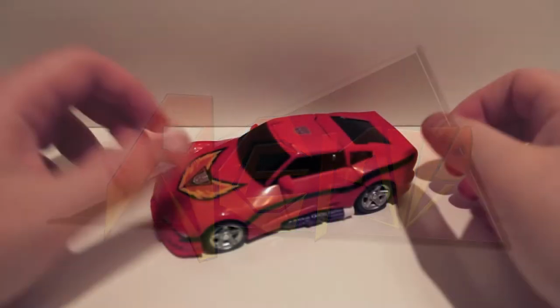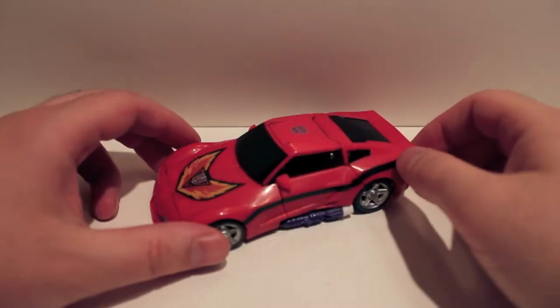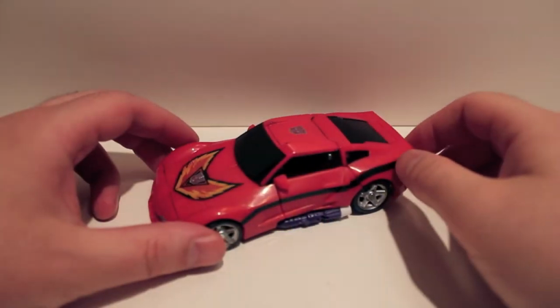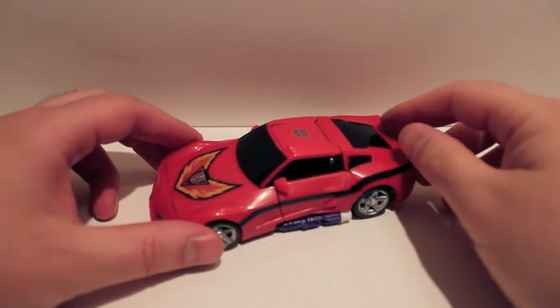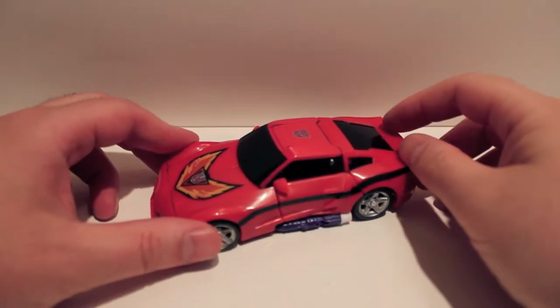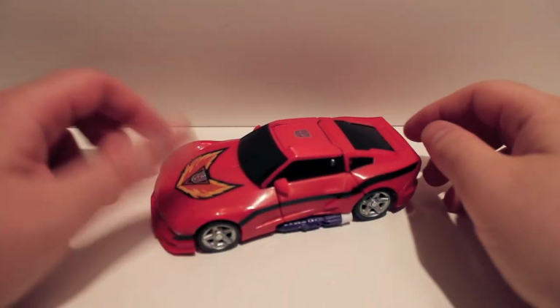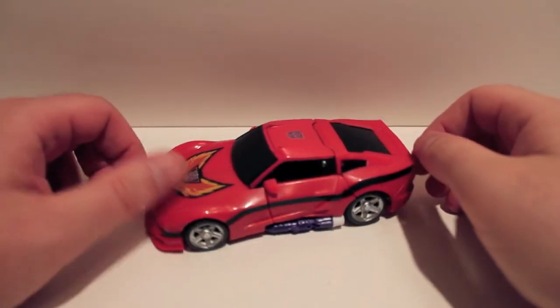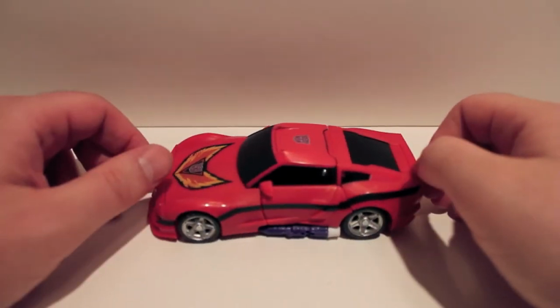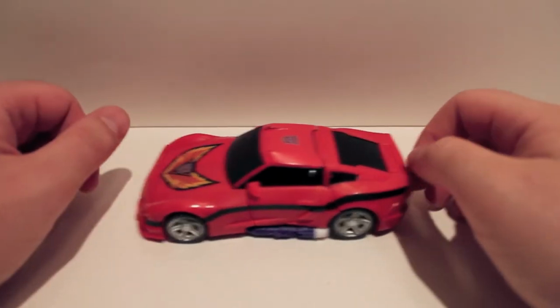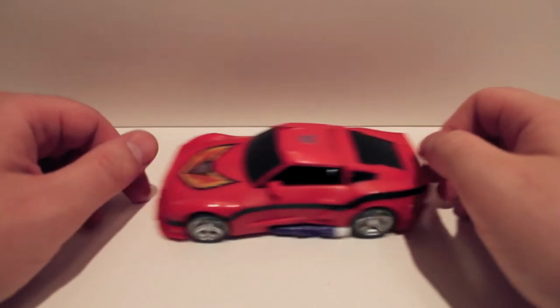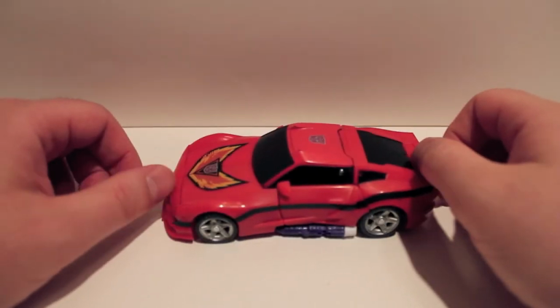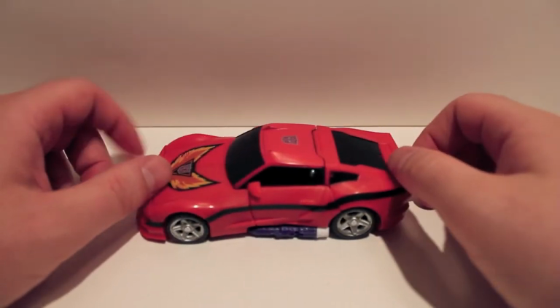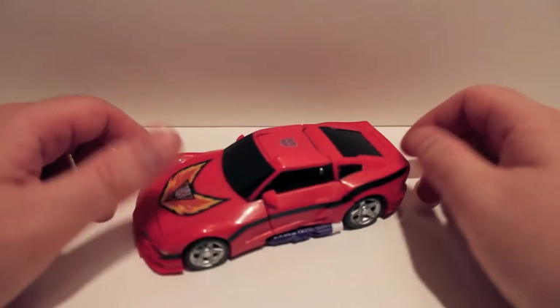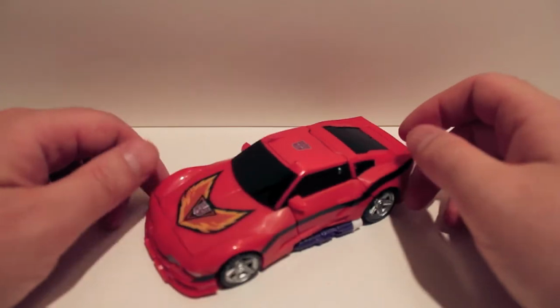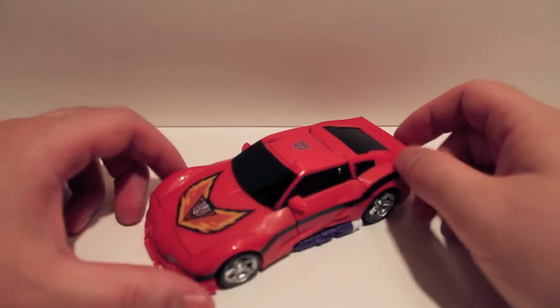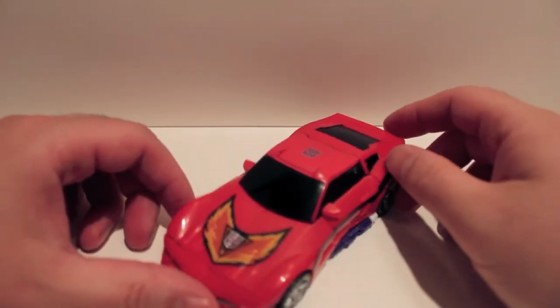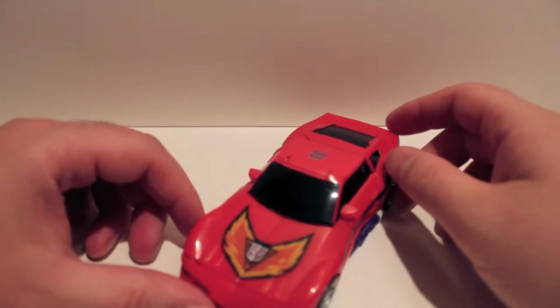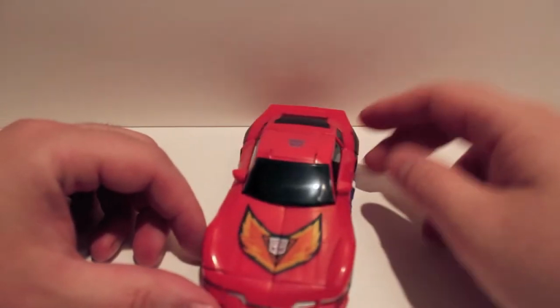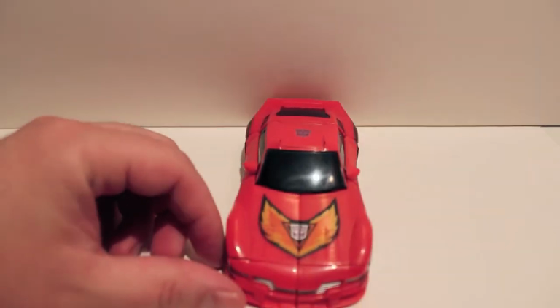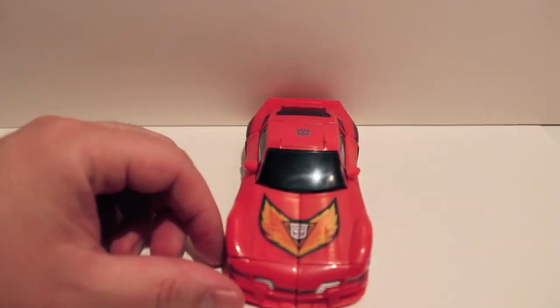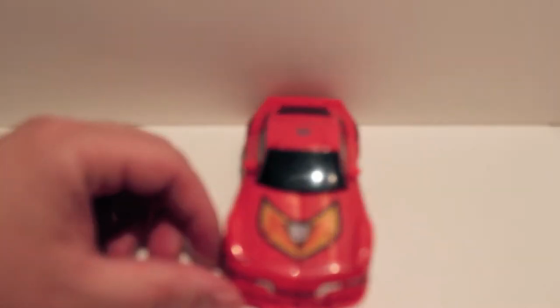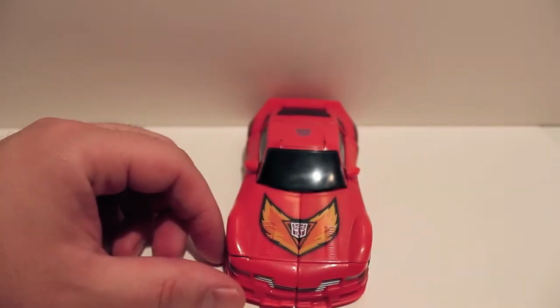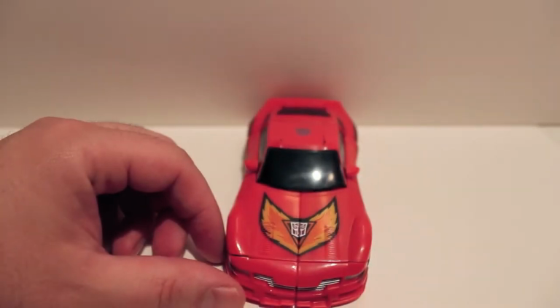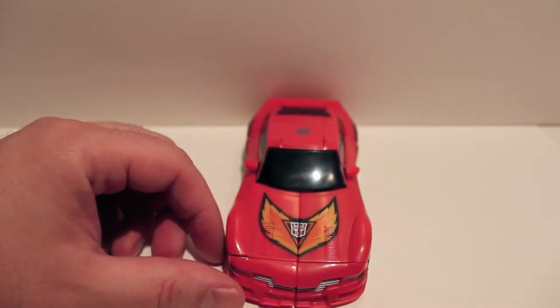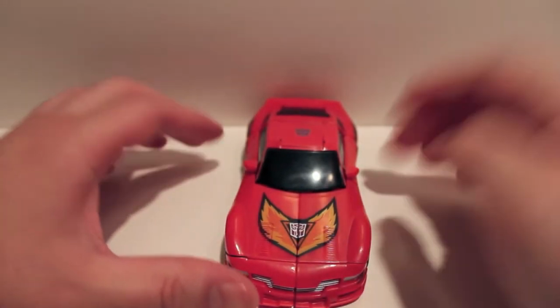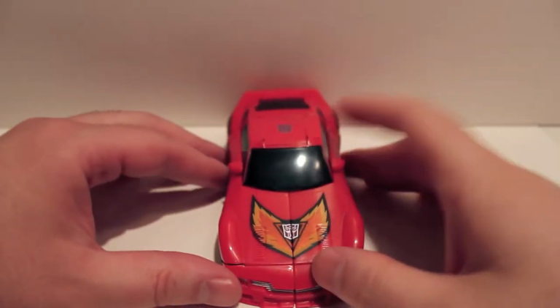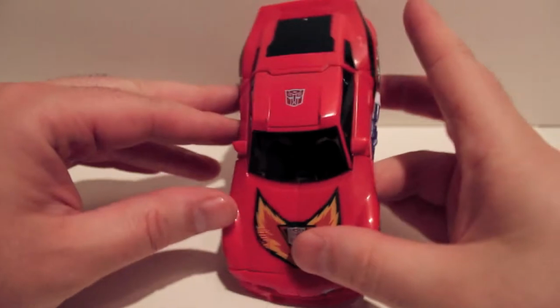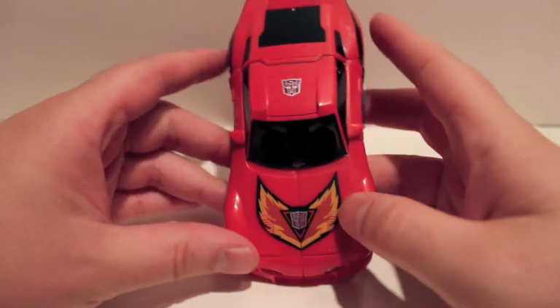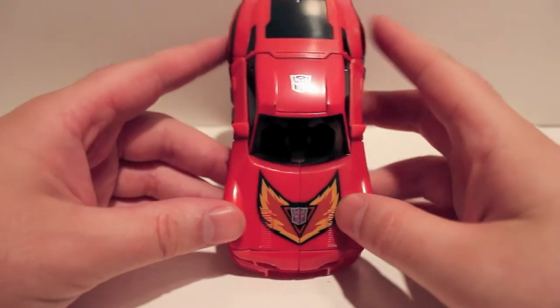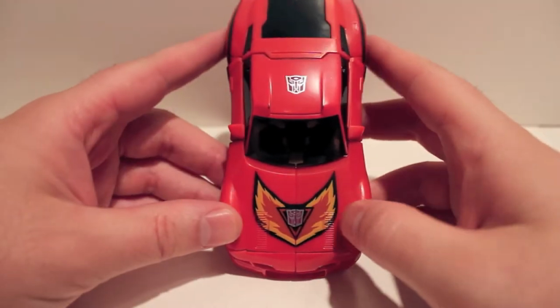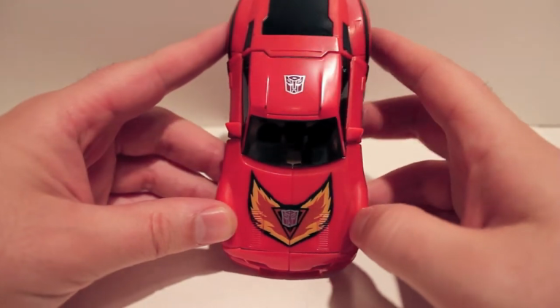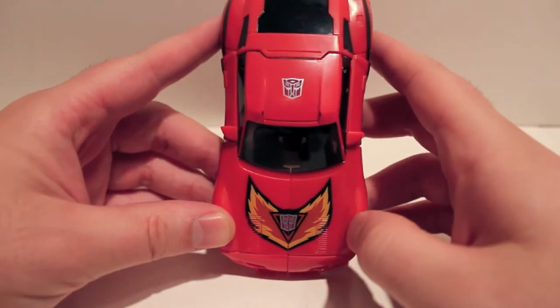What's up guys, another video review for you. This time we're taking a look at BotCon 2012 box set Turbo Trax. I think he's supposed to be in the Shattered Glass universe, but I don't really give two craps about Shattered Glass.